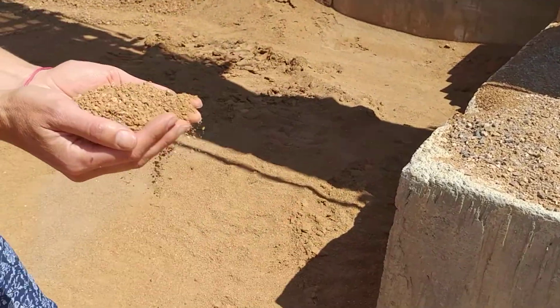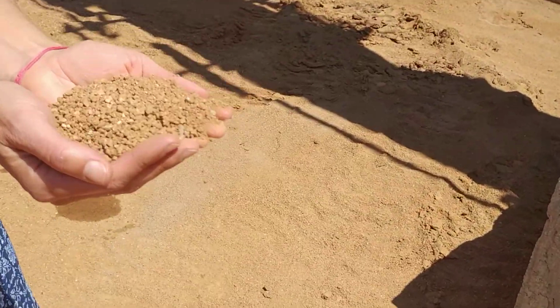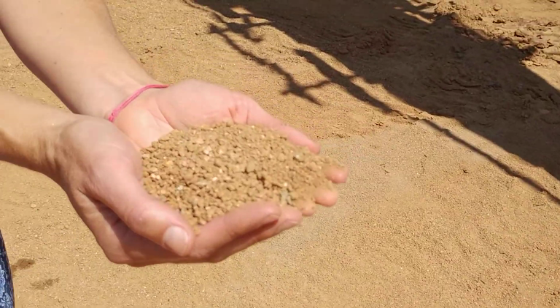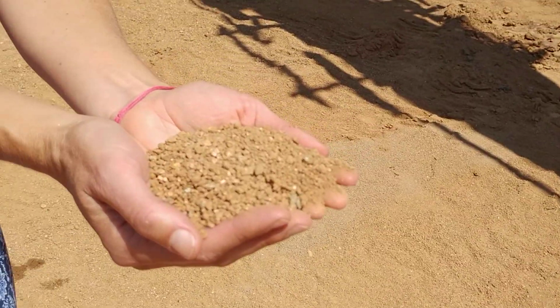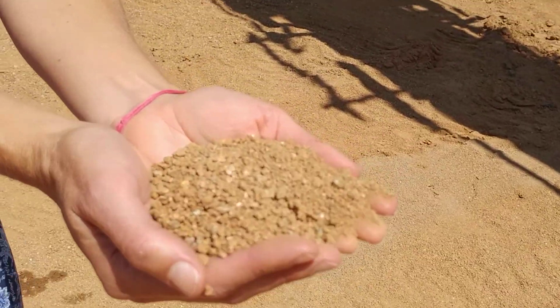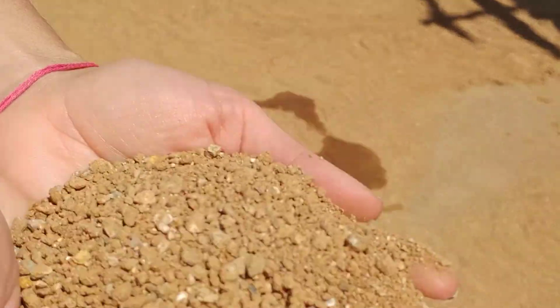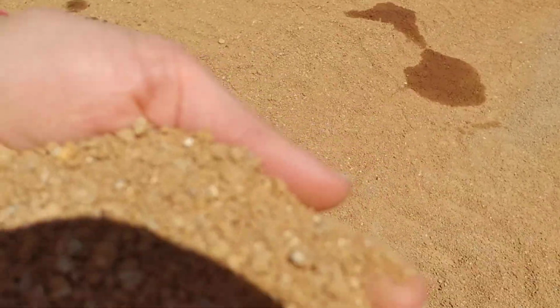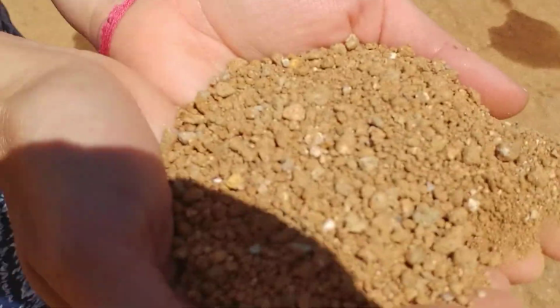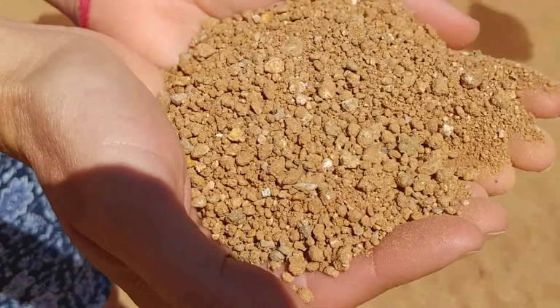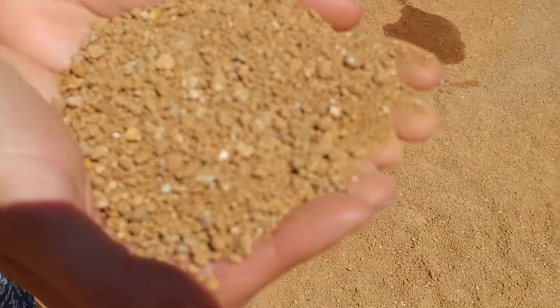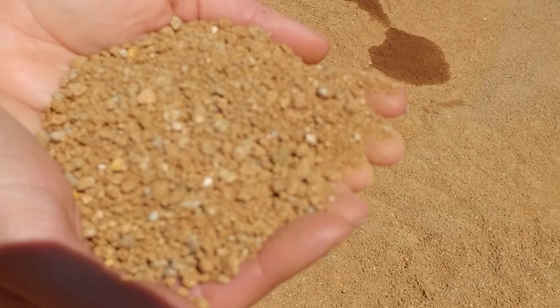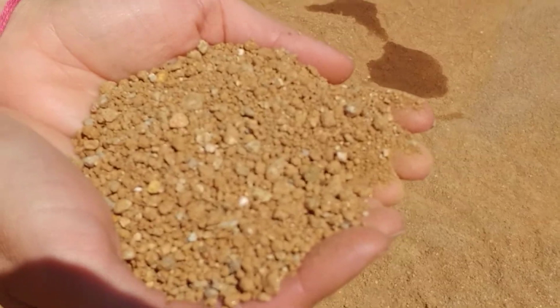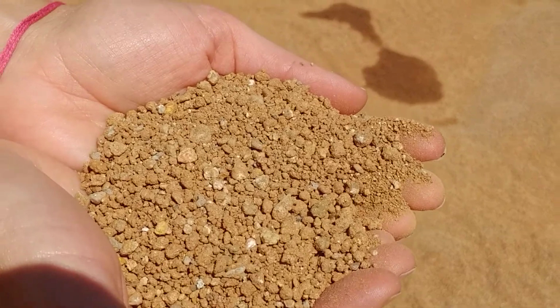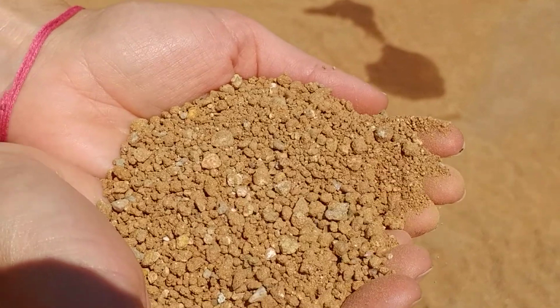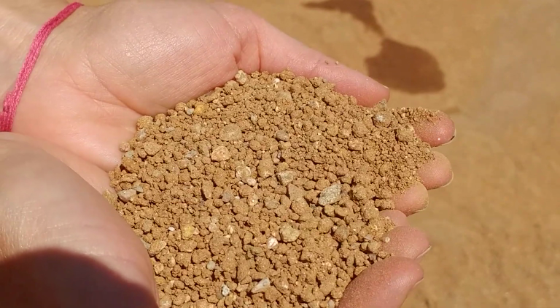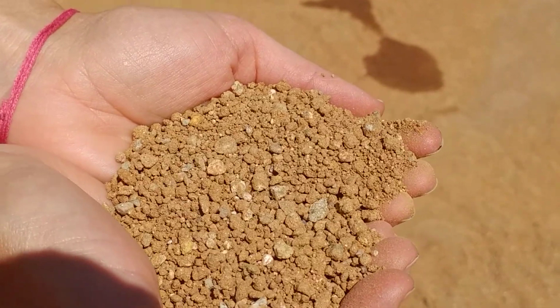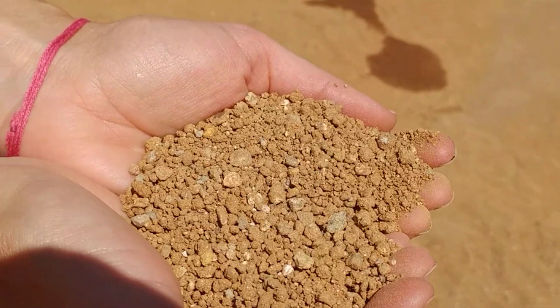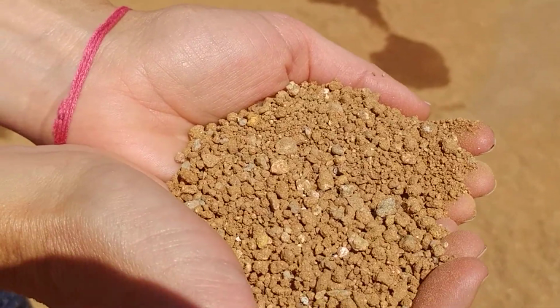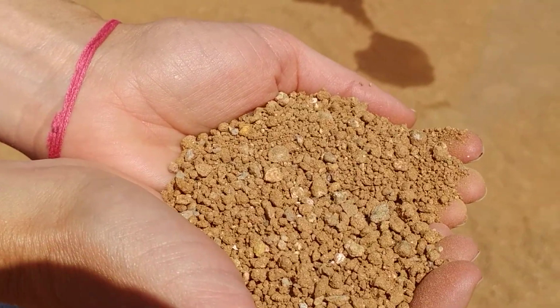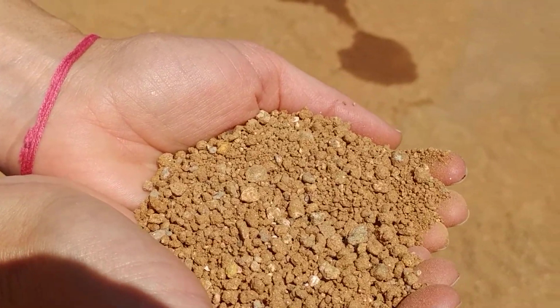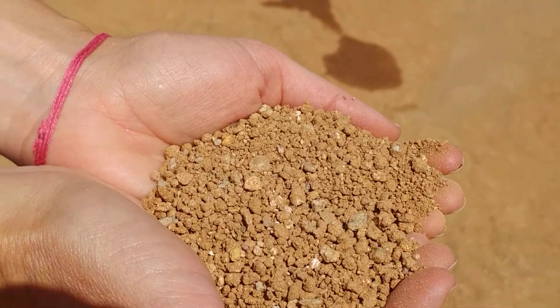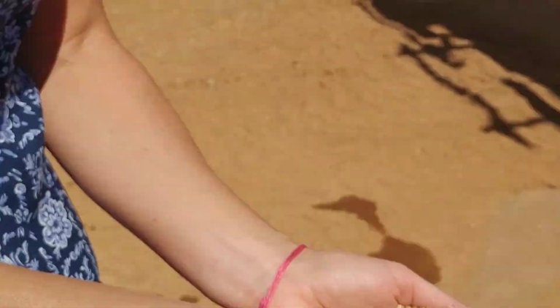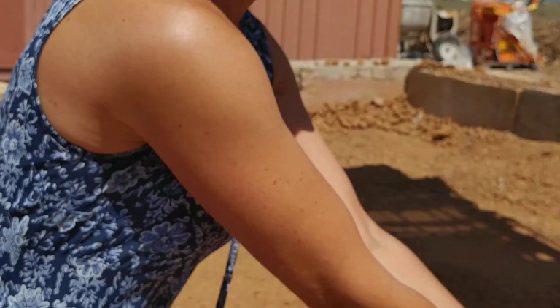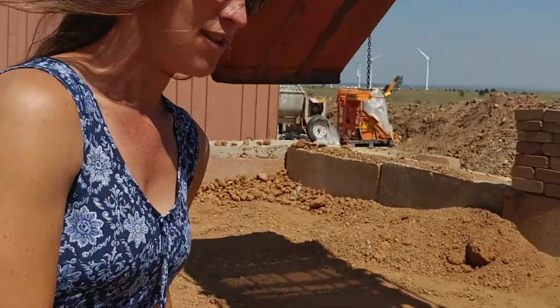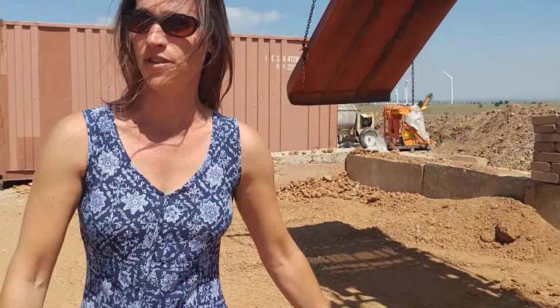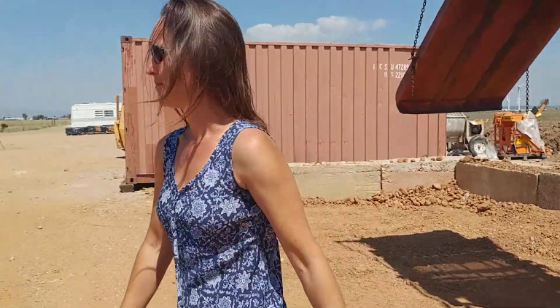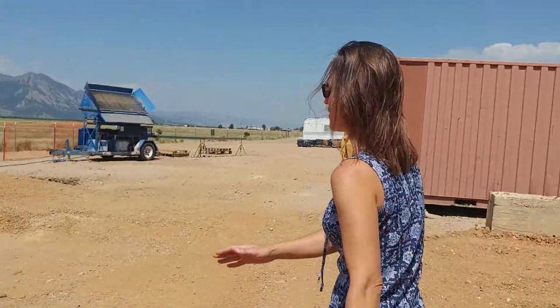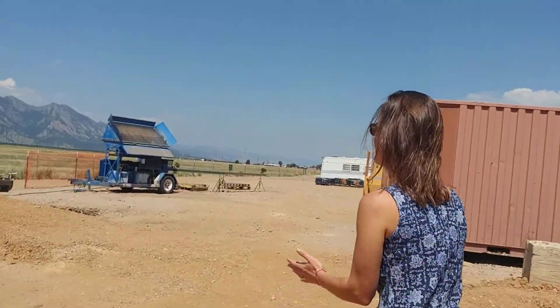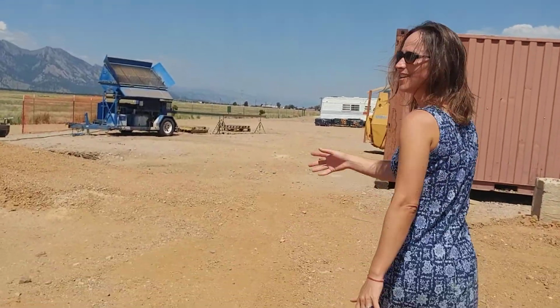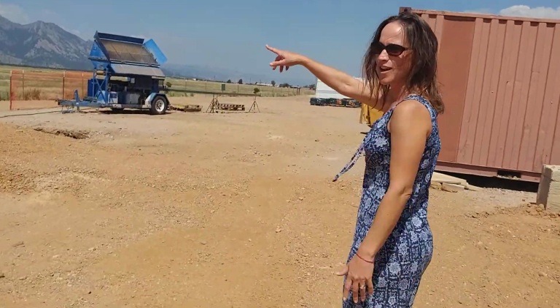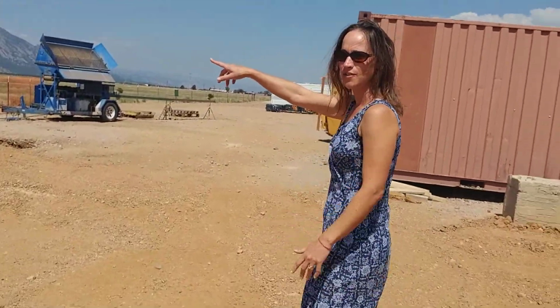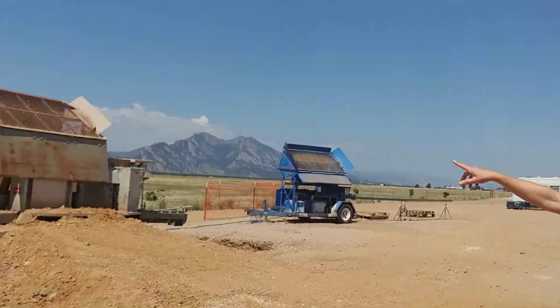When you have a smaller aggregate material, it just allows for a better homogeneous composition for both the adobe and compressed earth blocks. So the screened material then comes into our mixer.